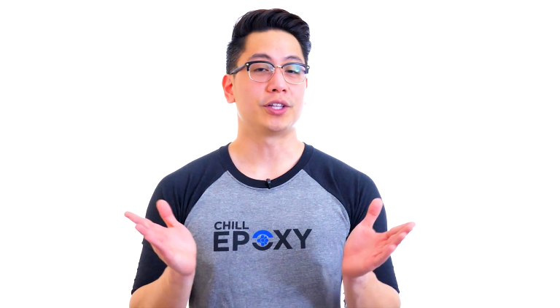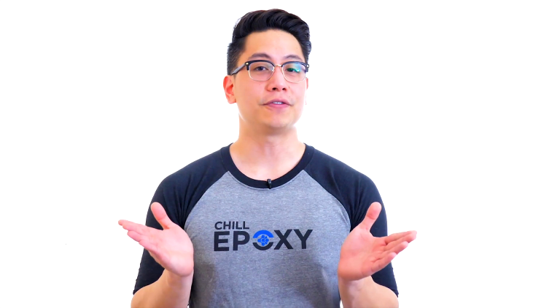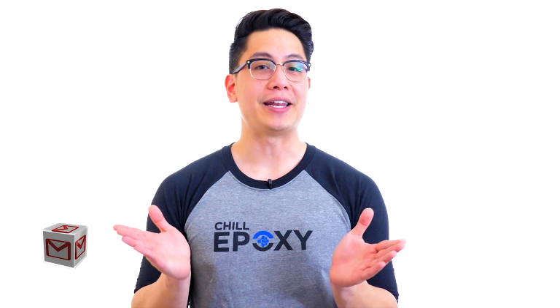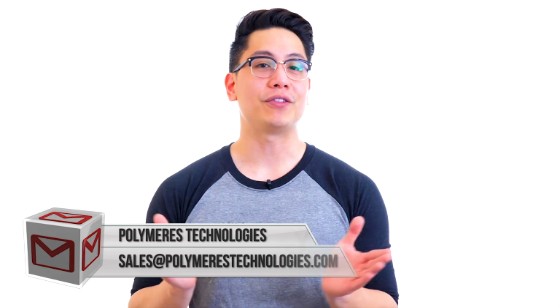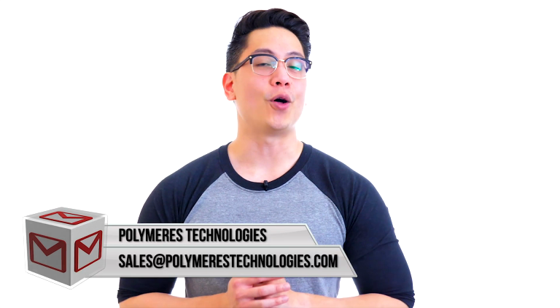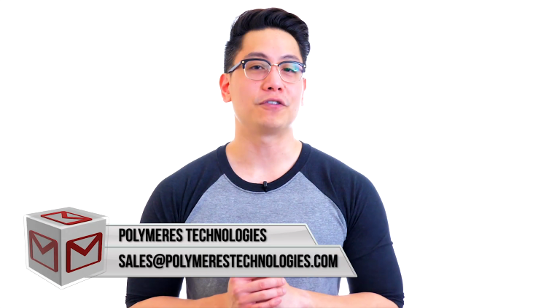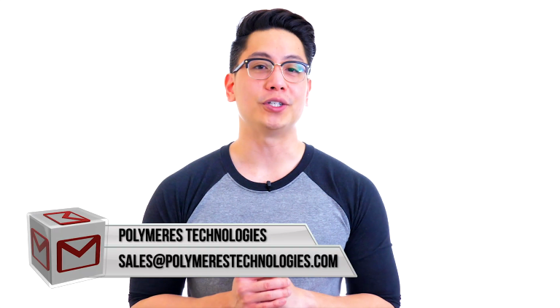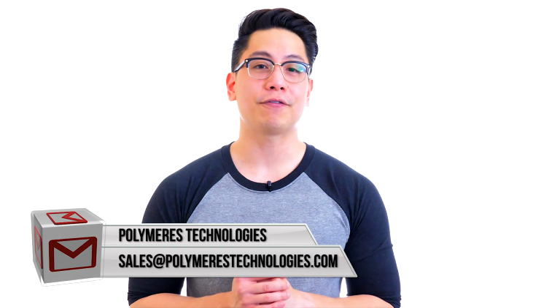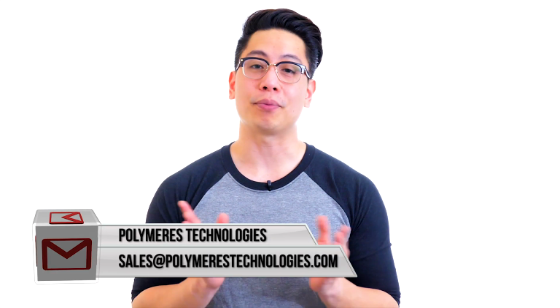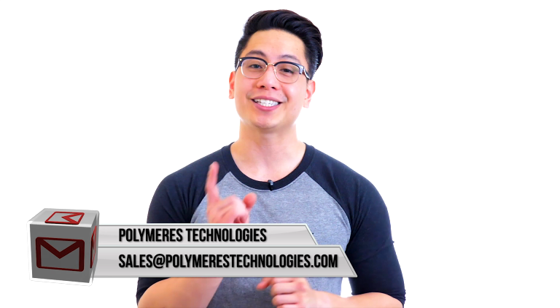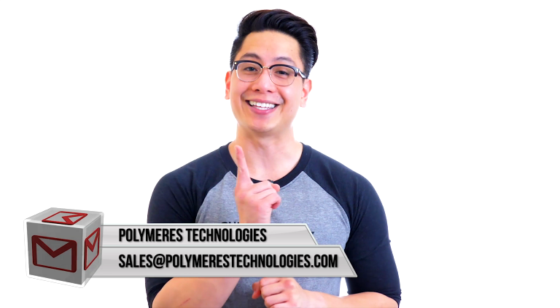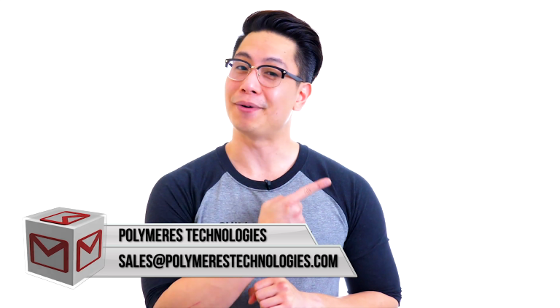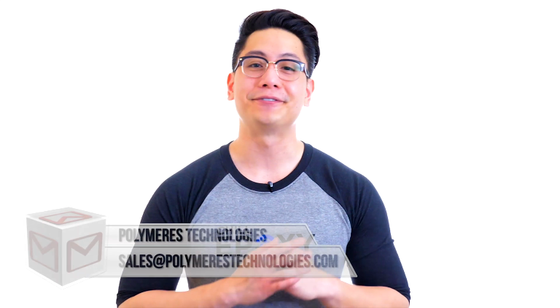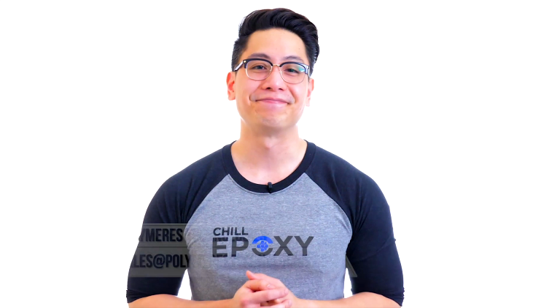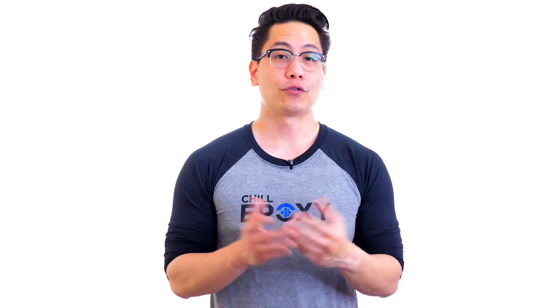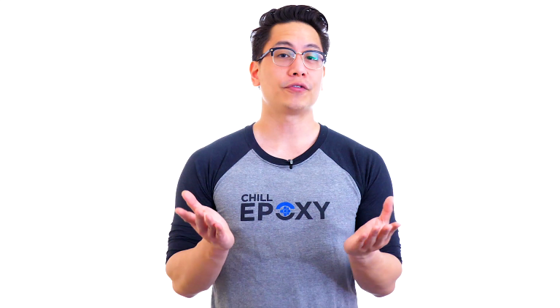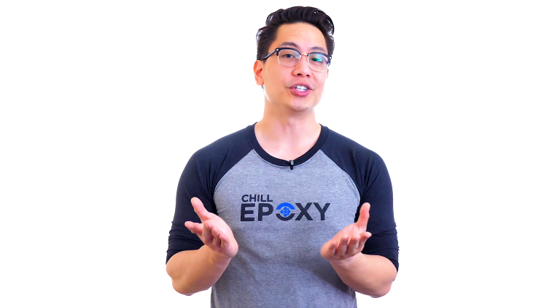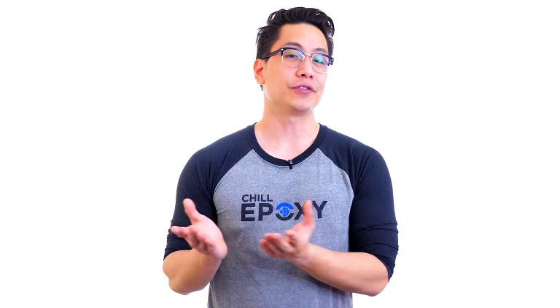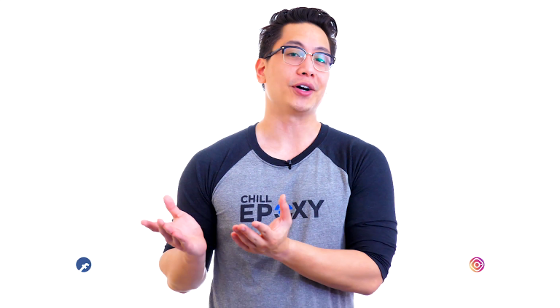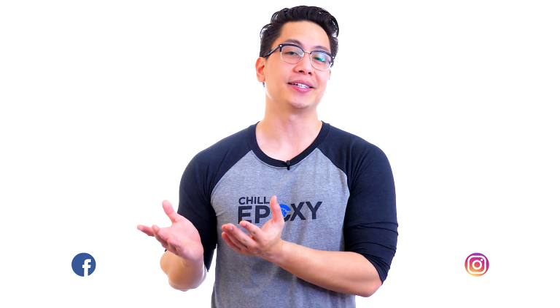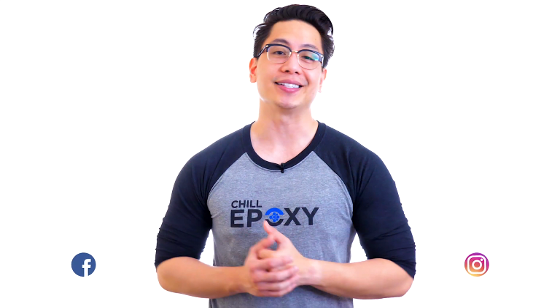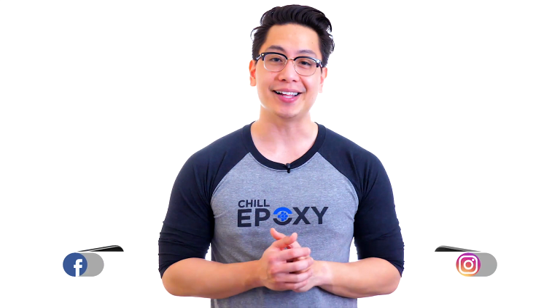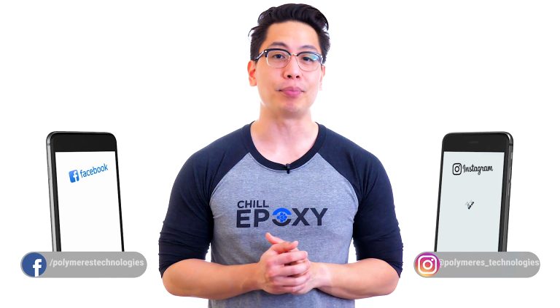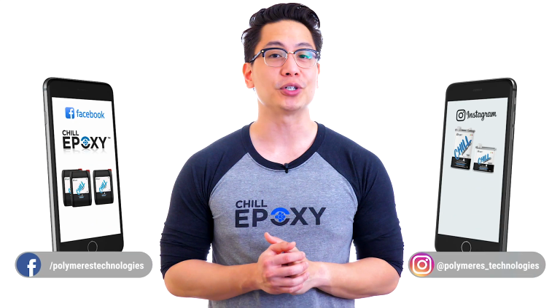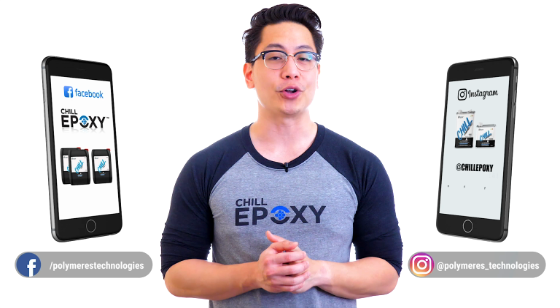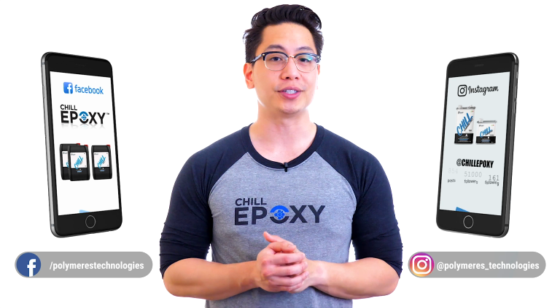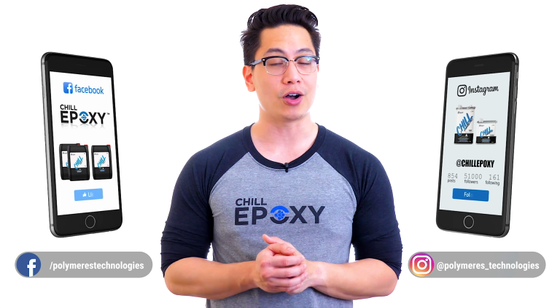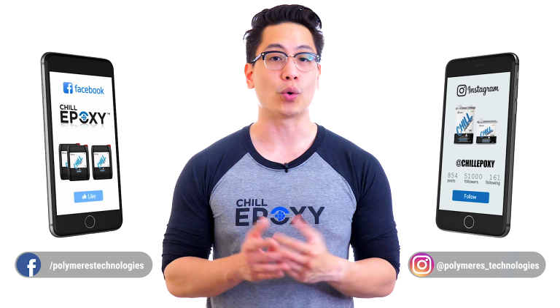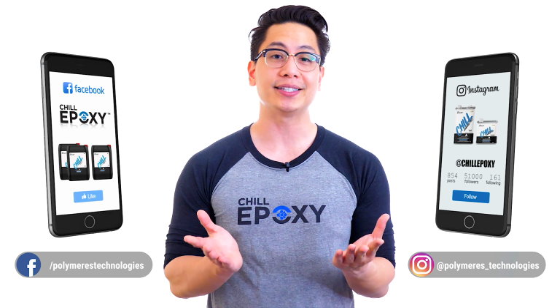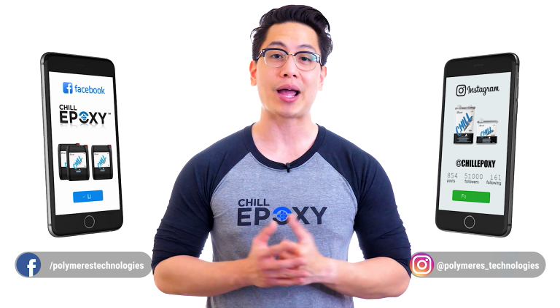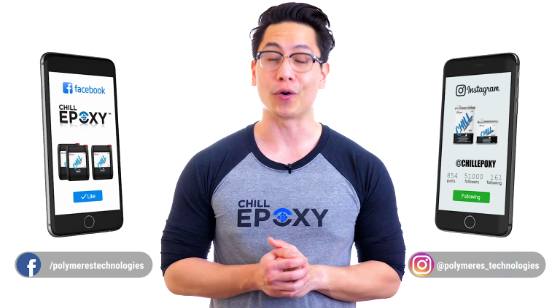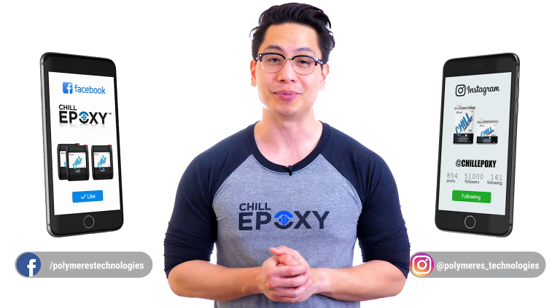Join the Chill family now and find all the information needed for your projects — links above. For more information, feel free to contact us at sales@polymers-technologies.com, or reach us on Instagram or Facebook.